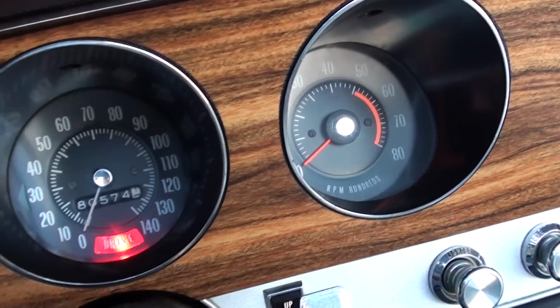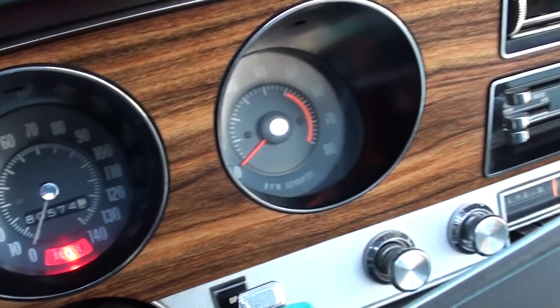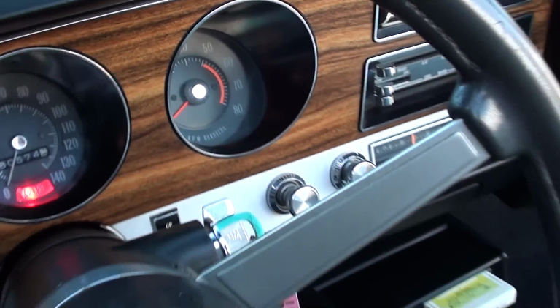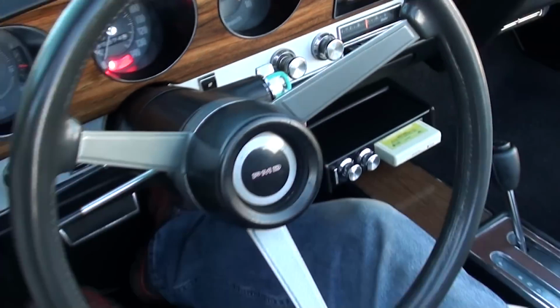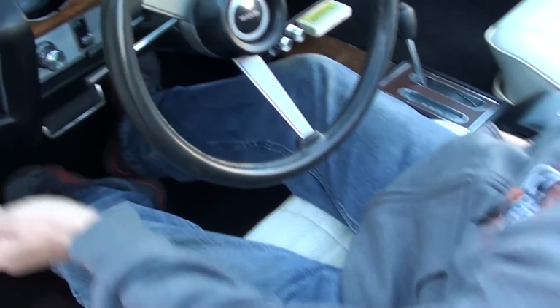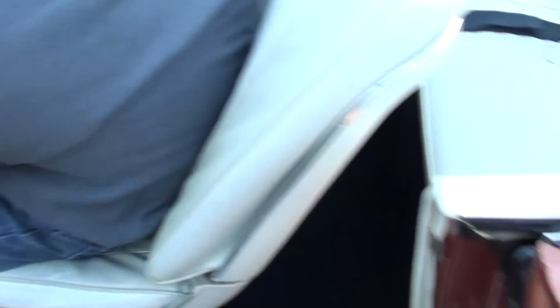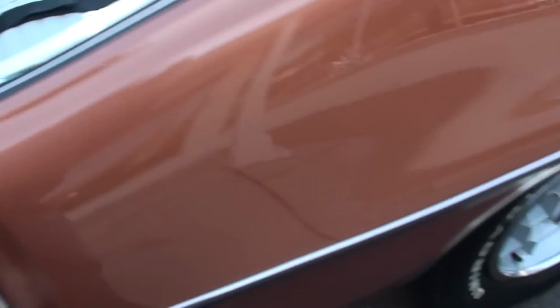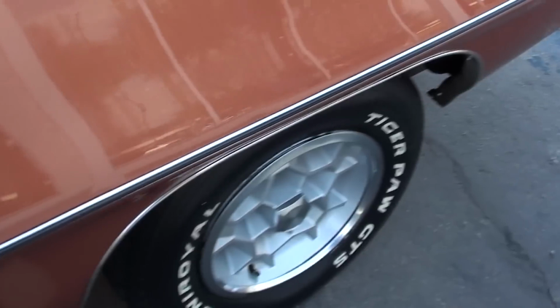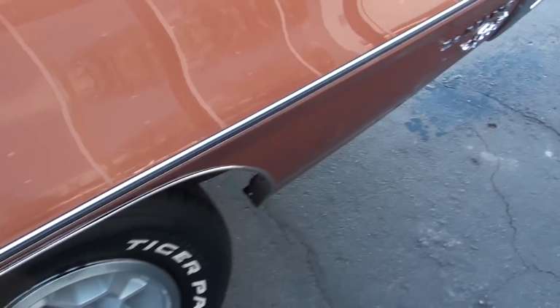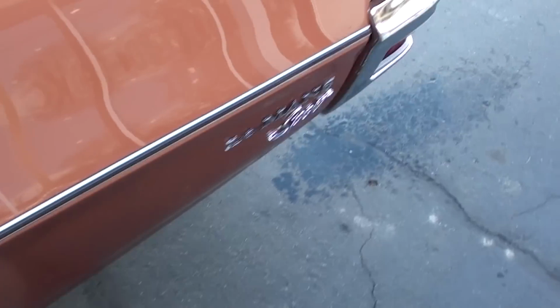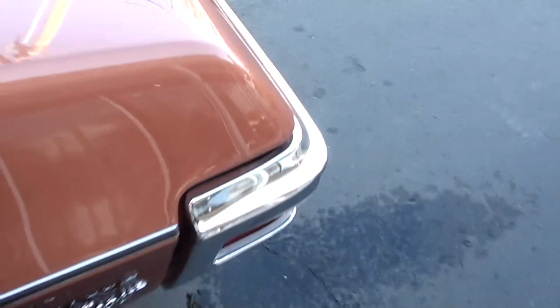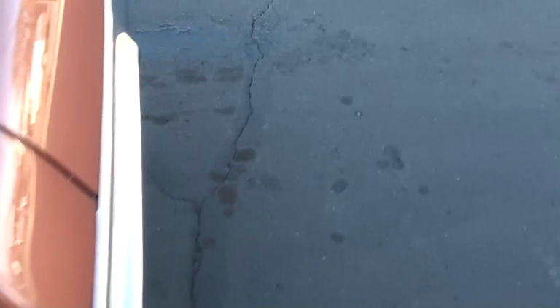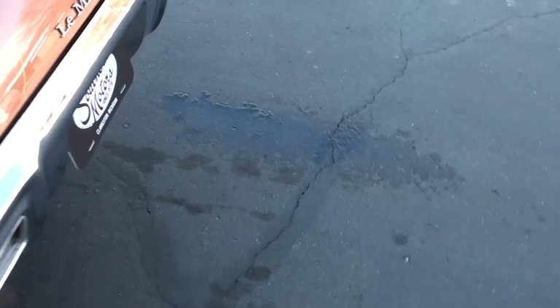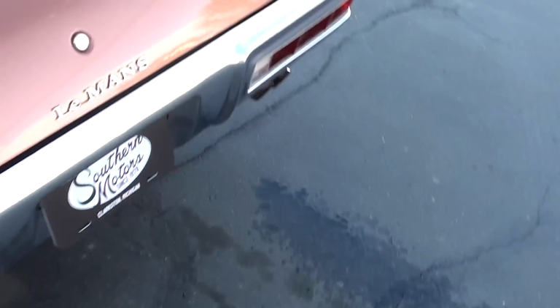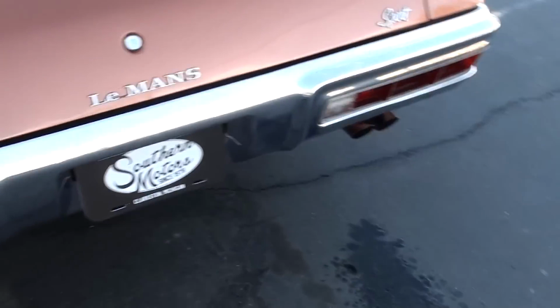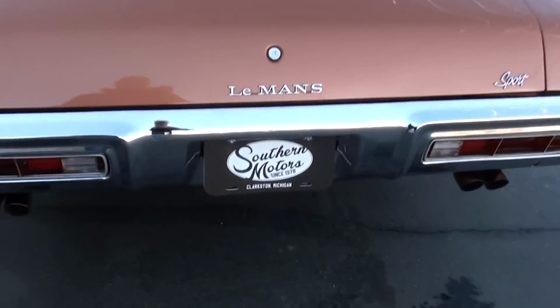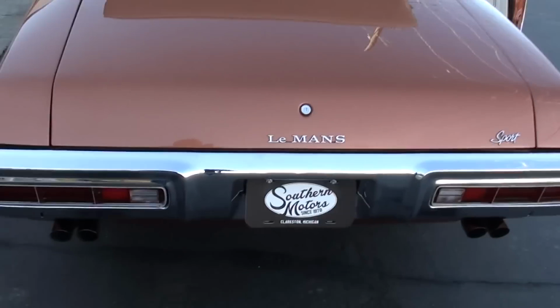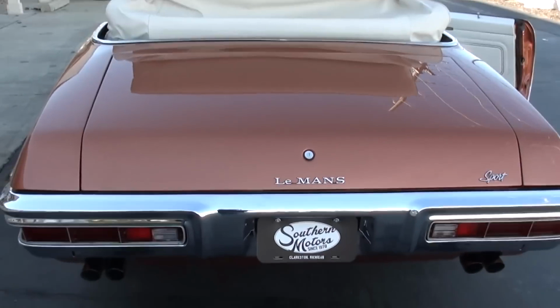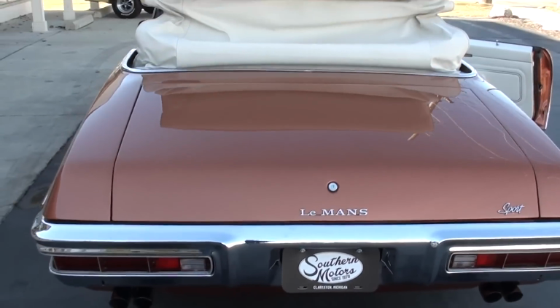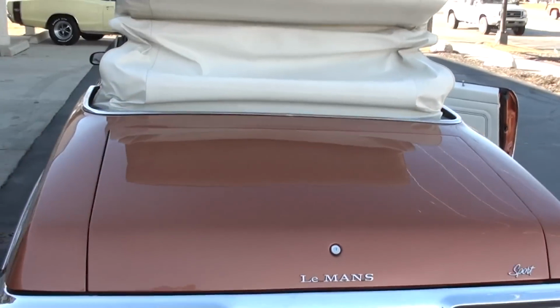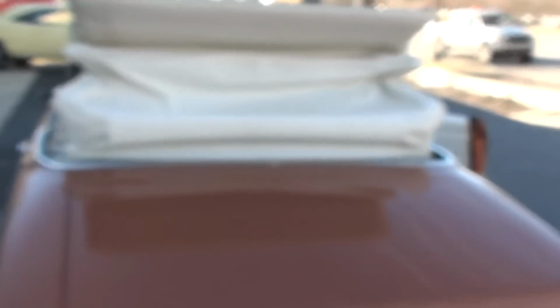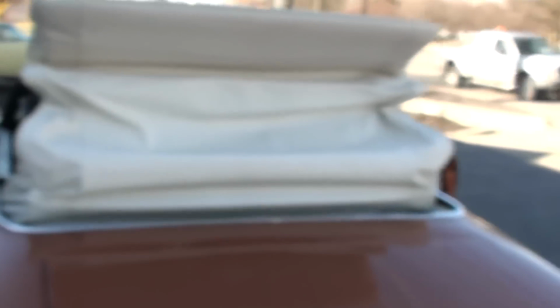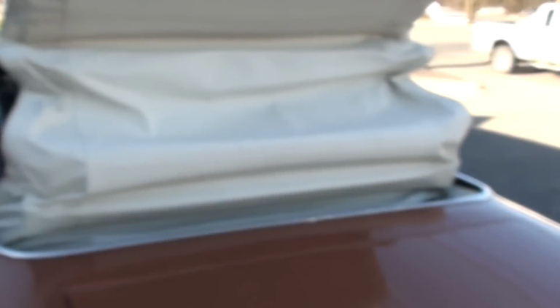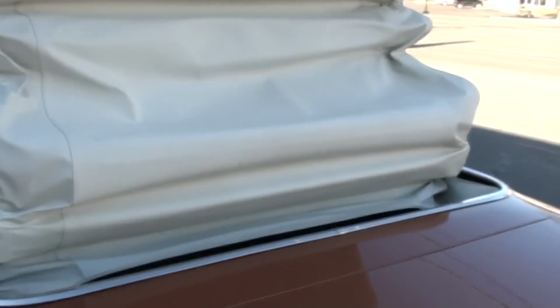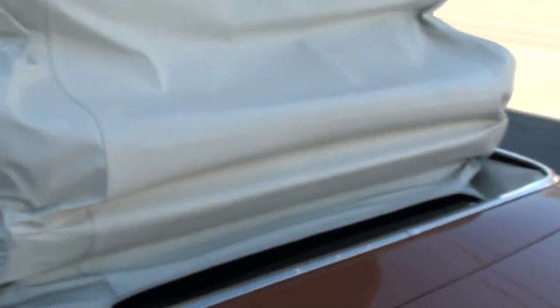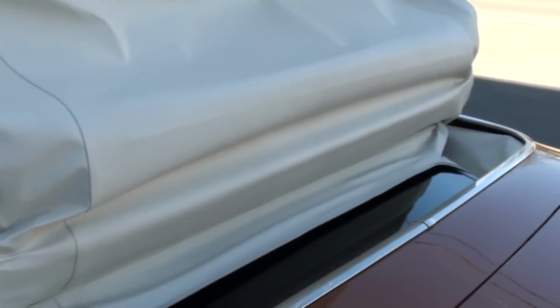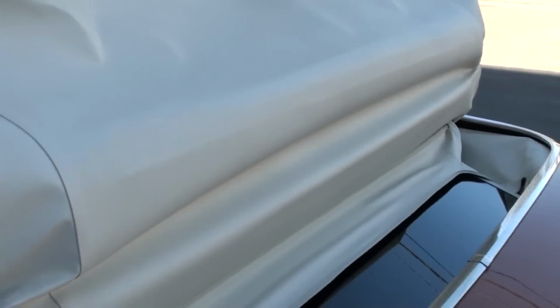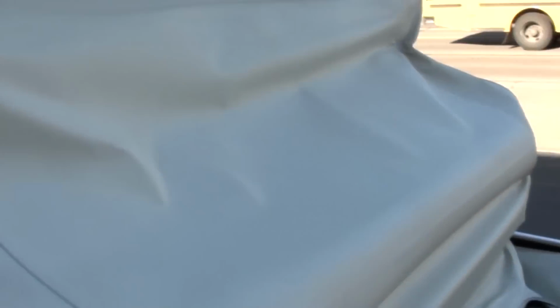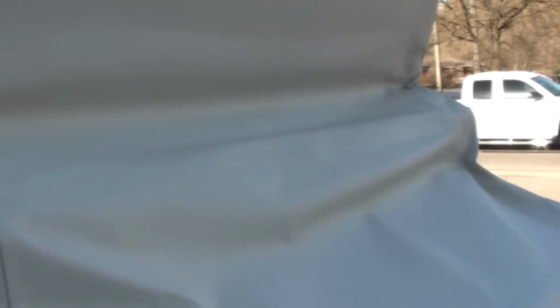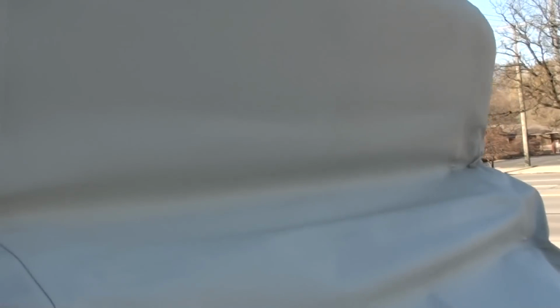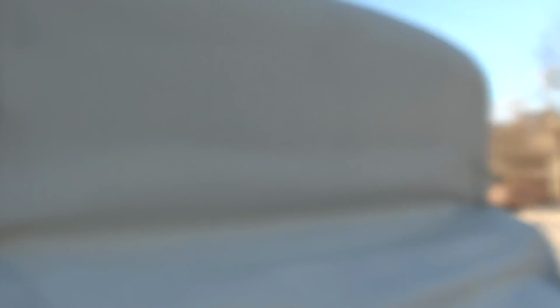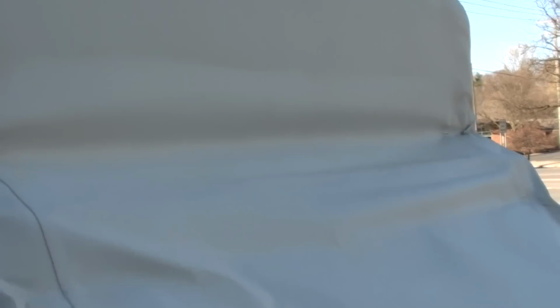And like I say, the tach's got a mind of its own — I don't know if it's got a loose wire. Power top — the power top's in great shape too.